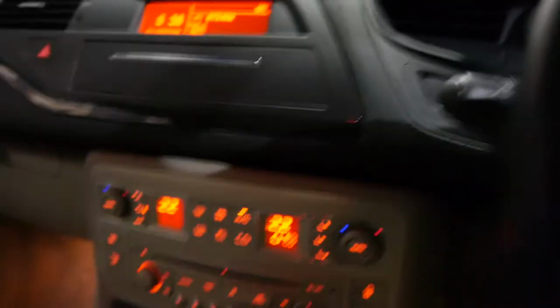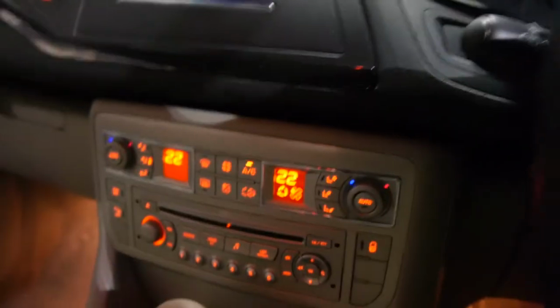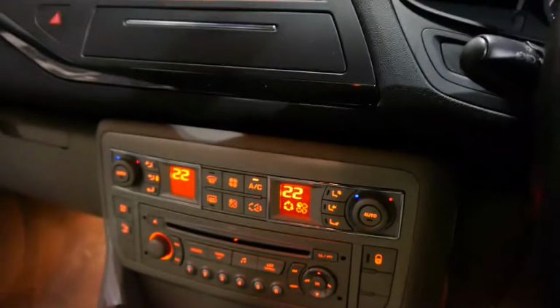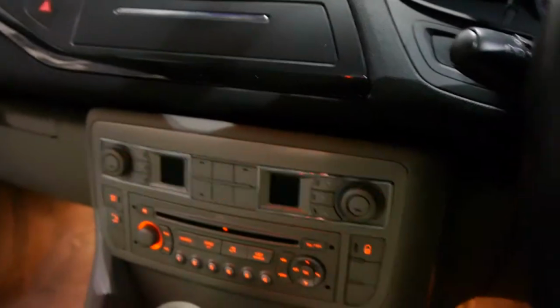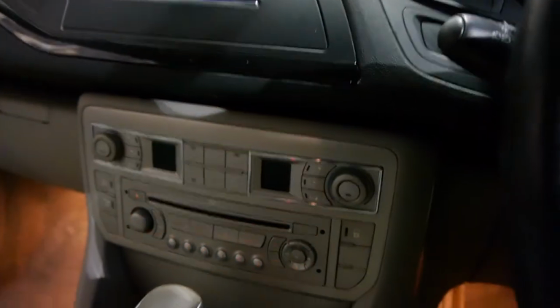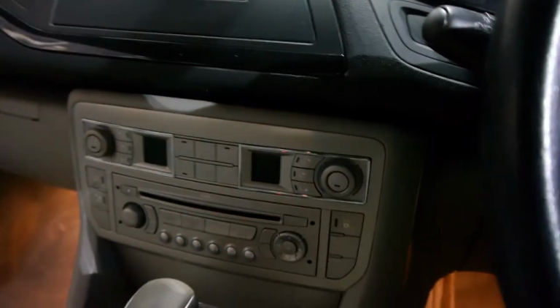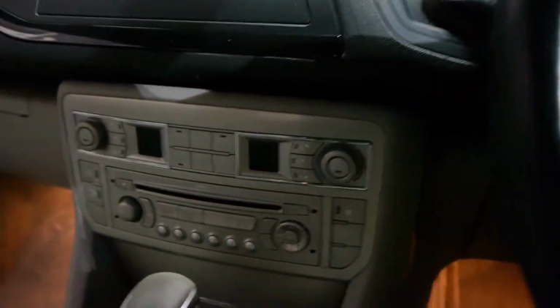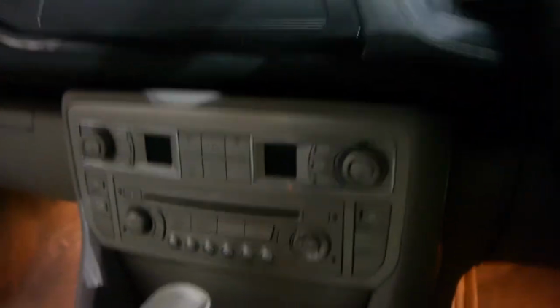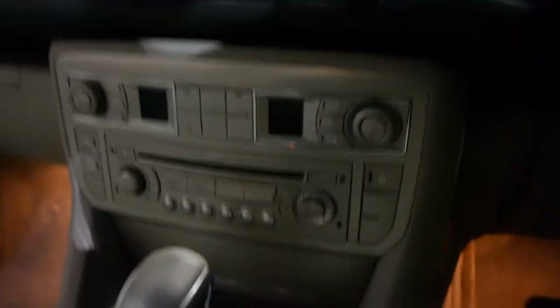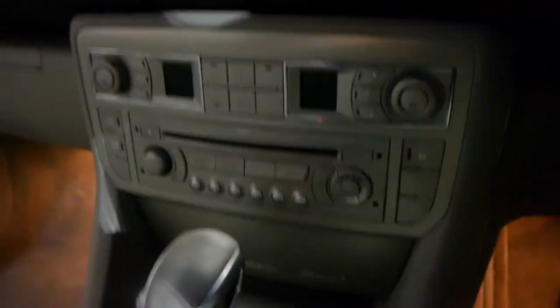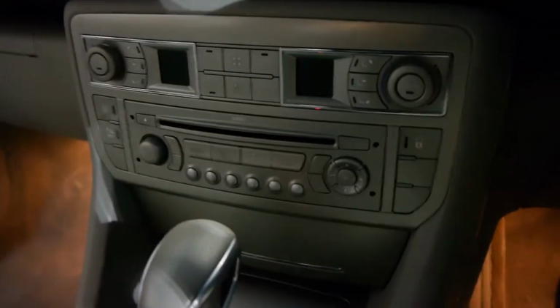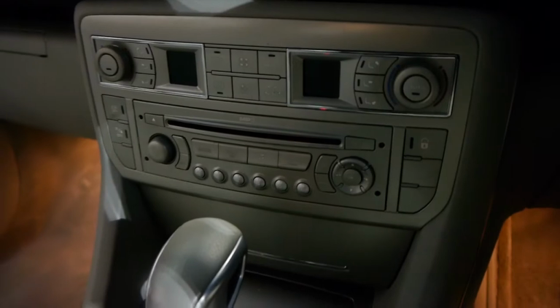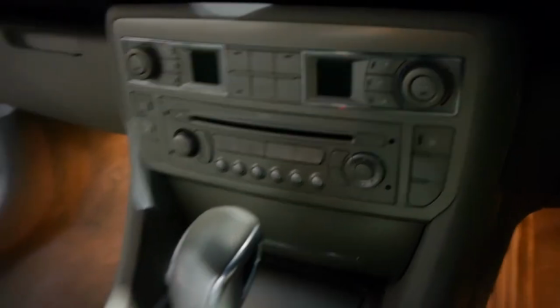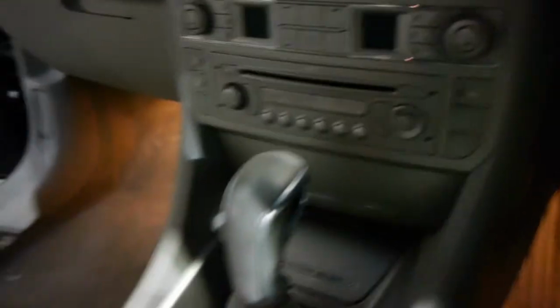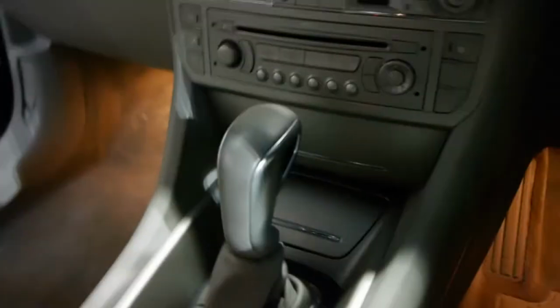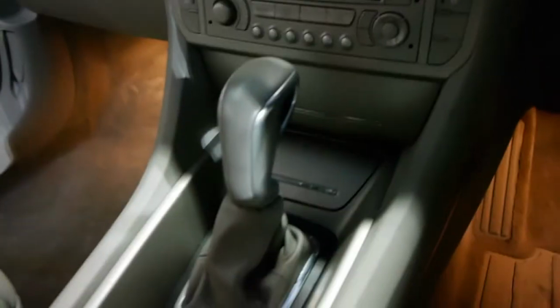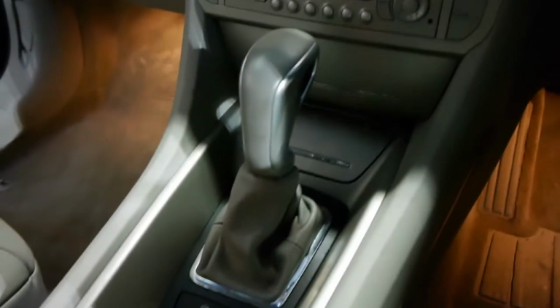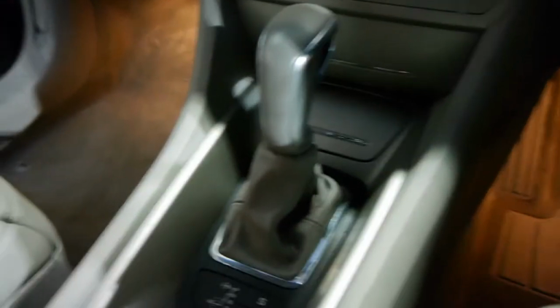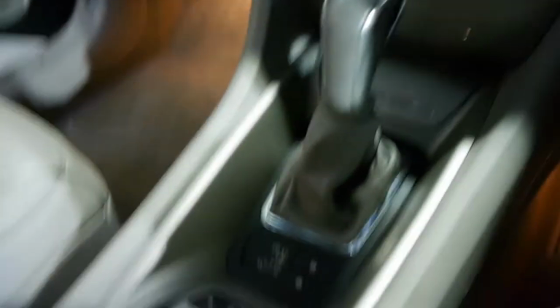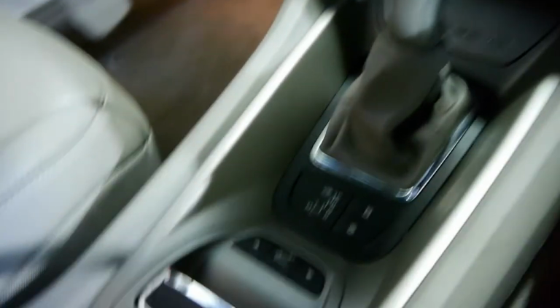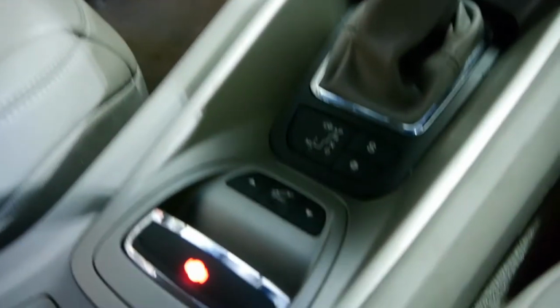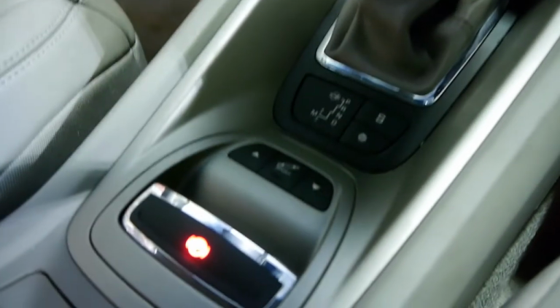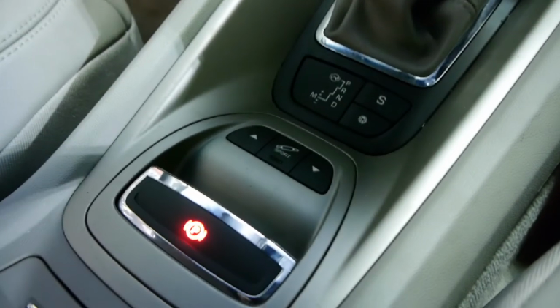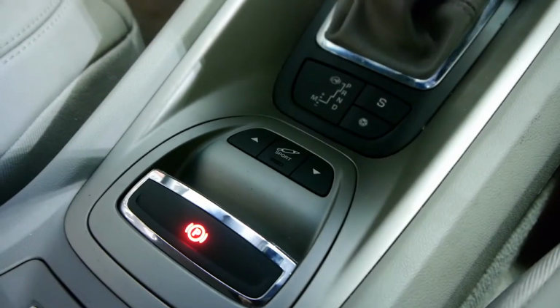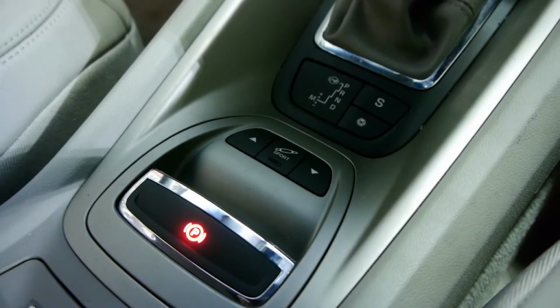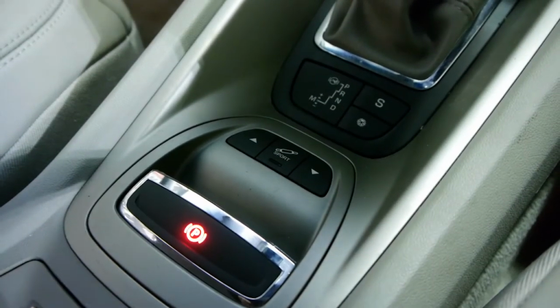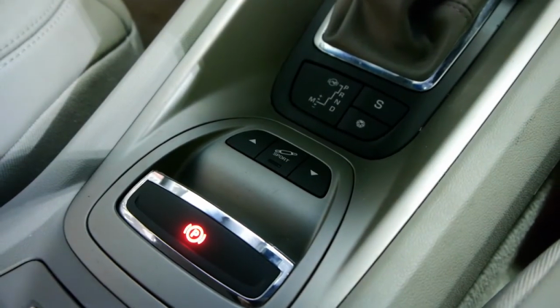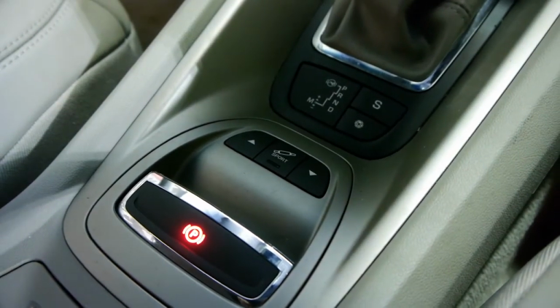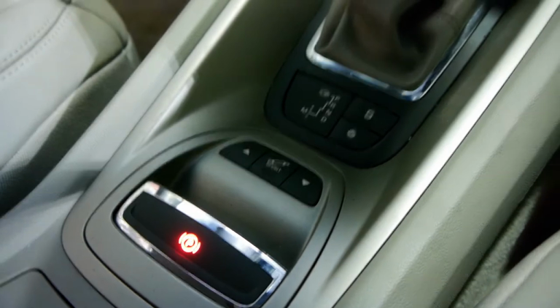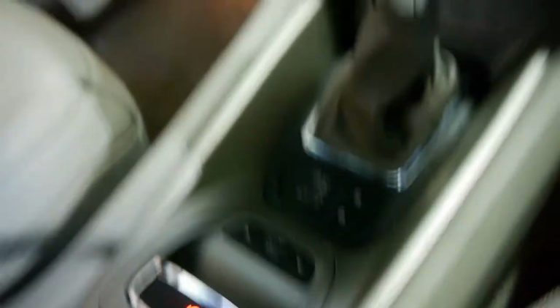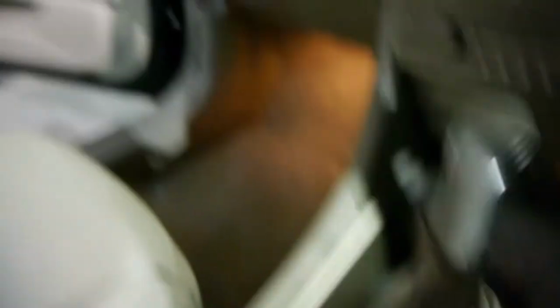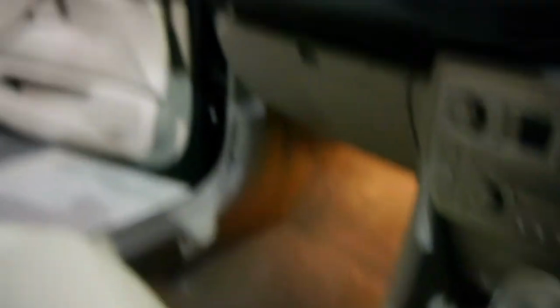Dual zone climate control air conditioning, MP3 player, fully automatic, and you've got the very, very famous Citroën adjustable suspension.